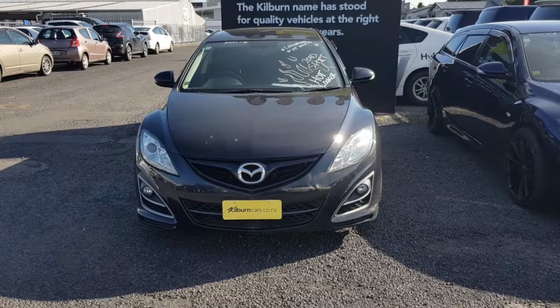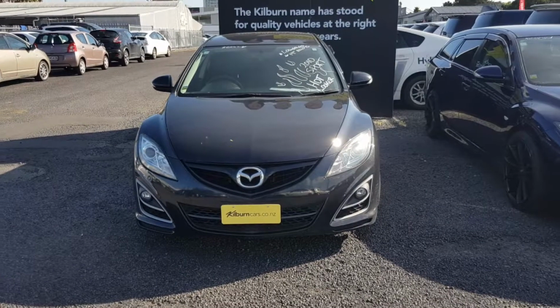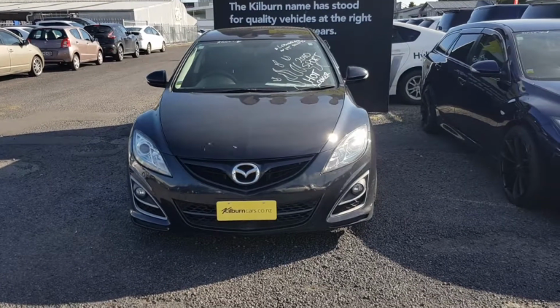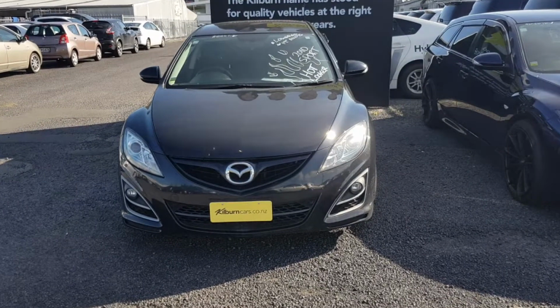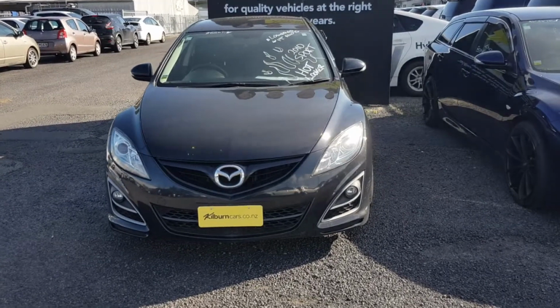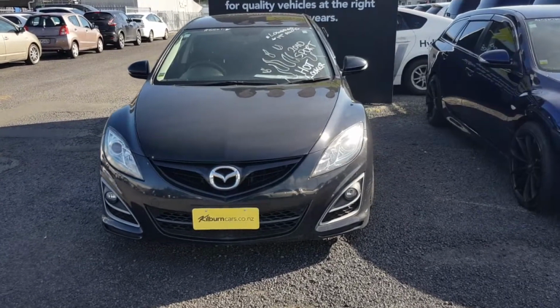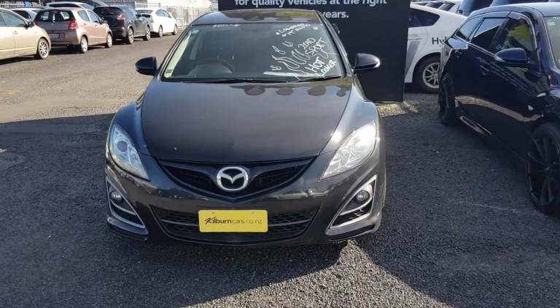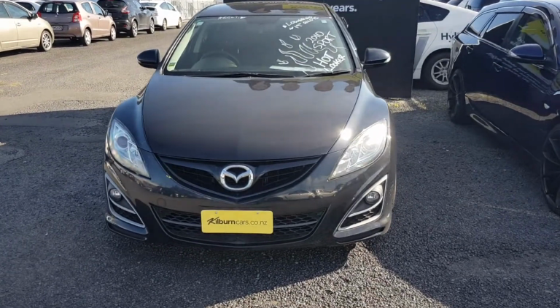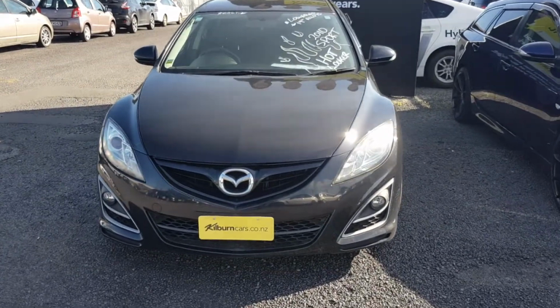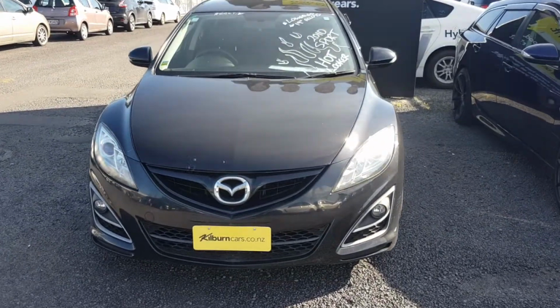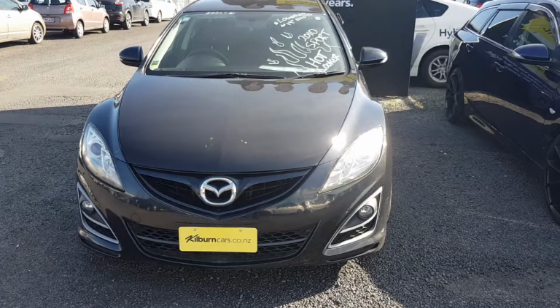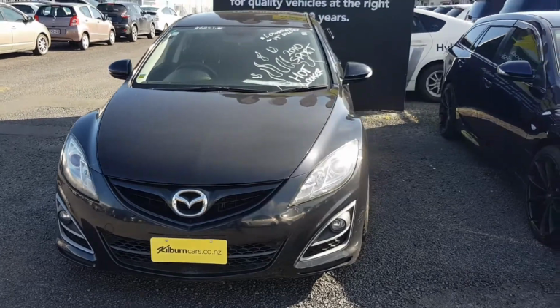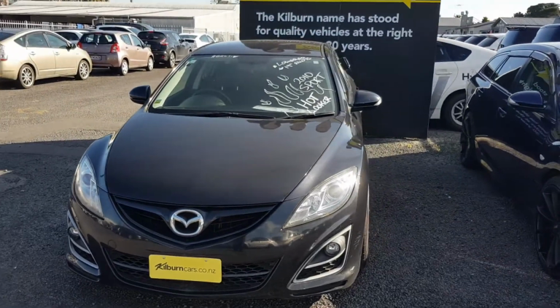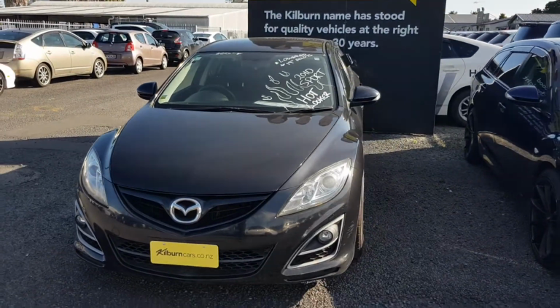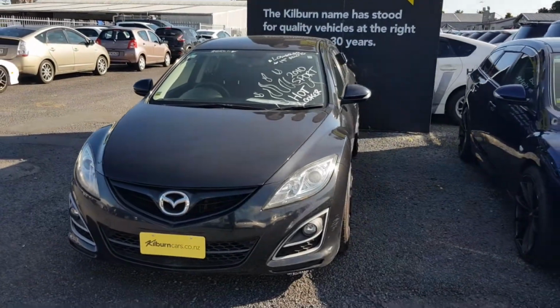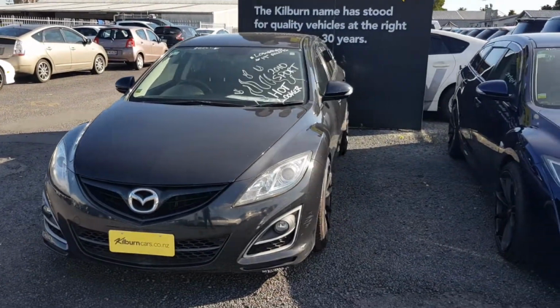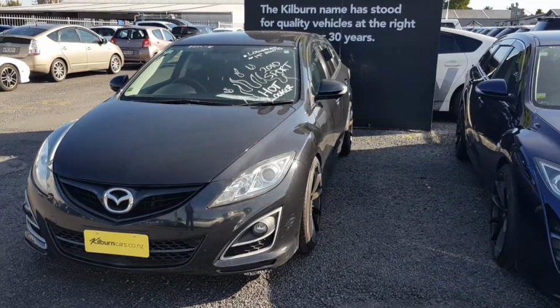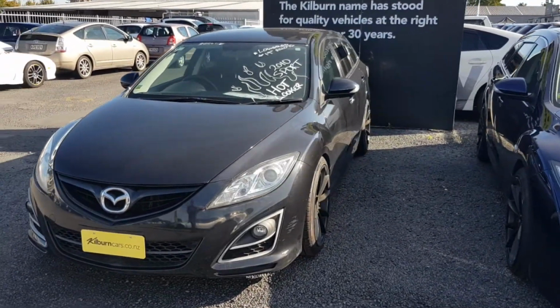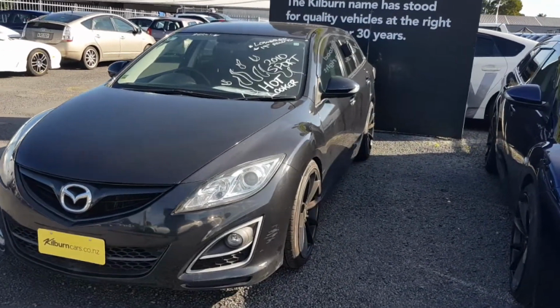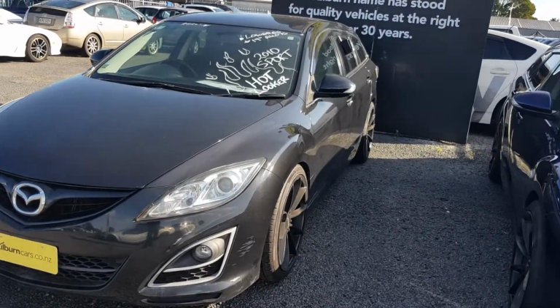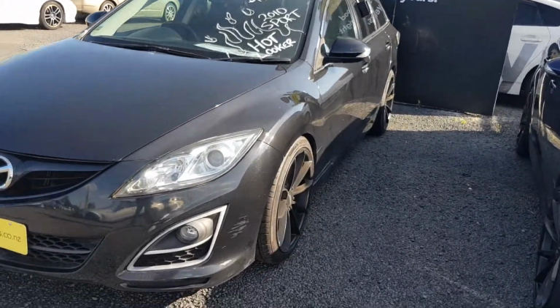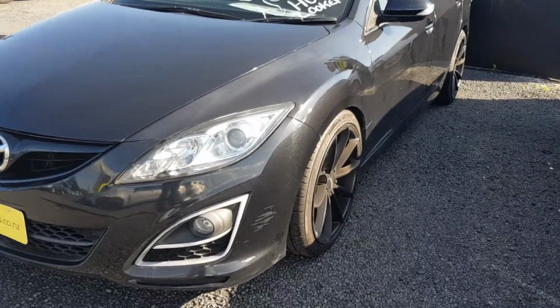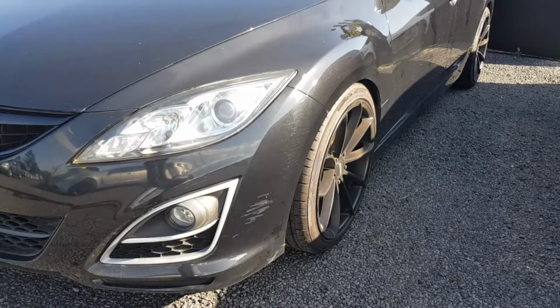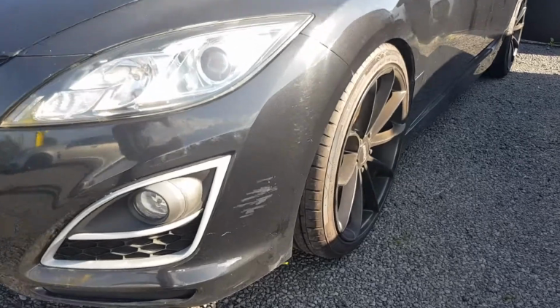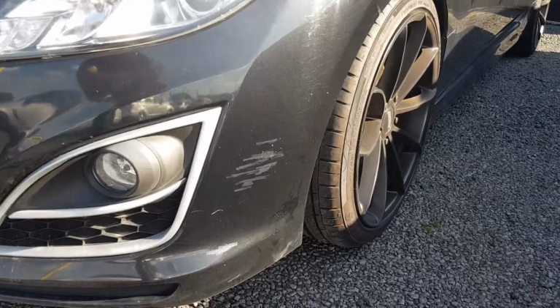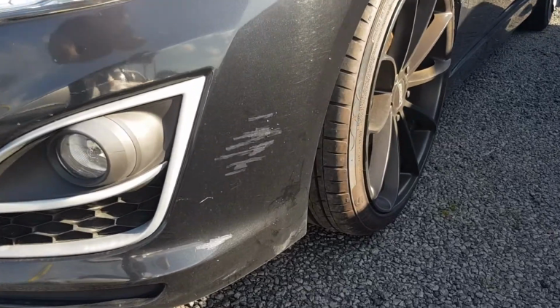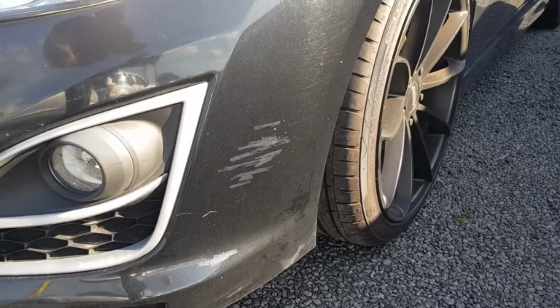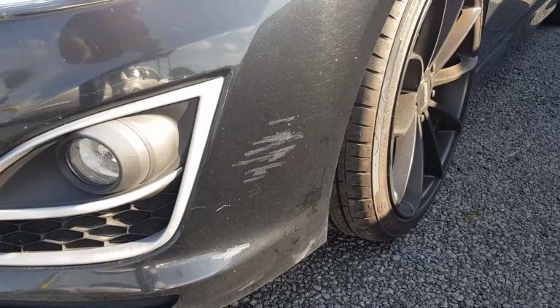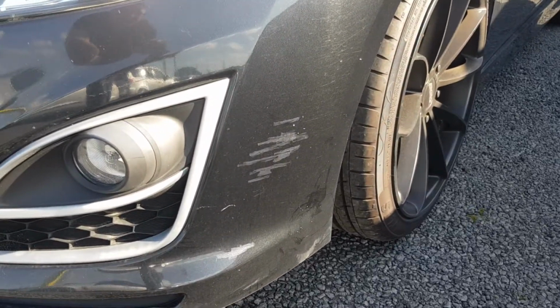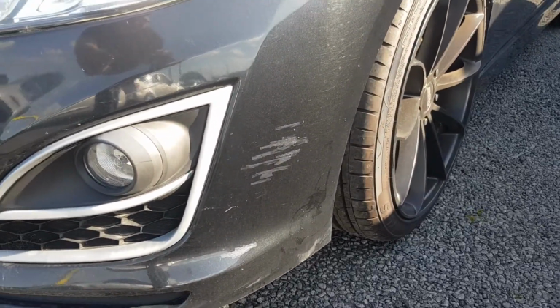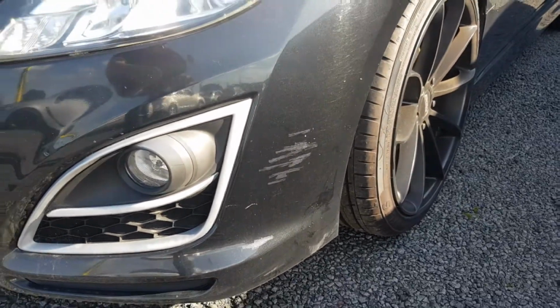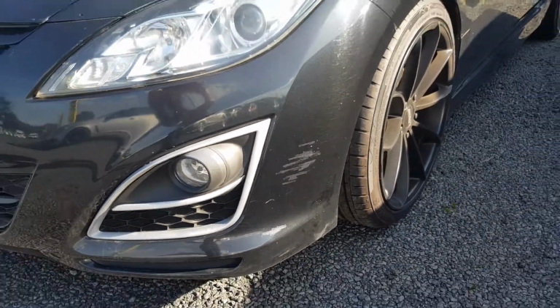Hey Shanice, here's your video as promised. I'll just go around the car and if I see anything that stands out I'll point it out to you, such as maybe that front left bumper there — it just had a bit of a touch-up on it. Hope you can't see it too well in the photos, but there she is.